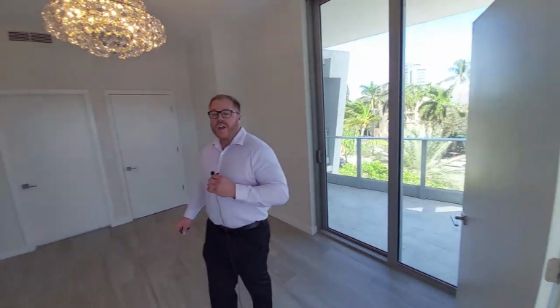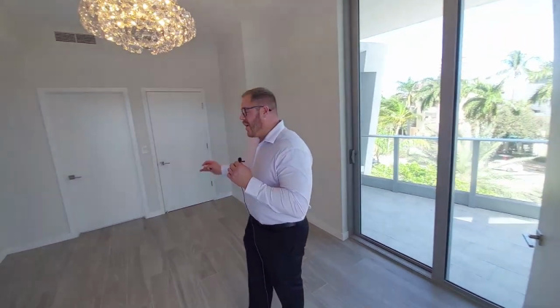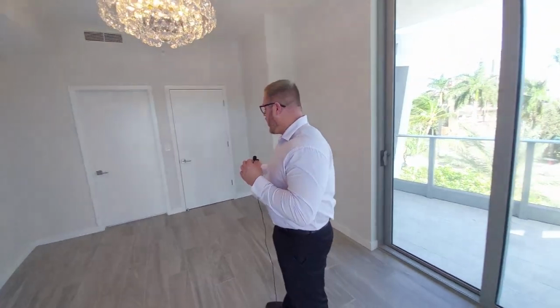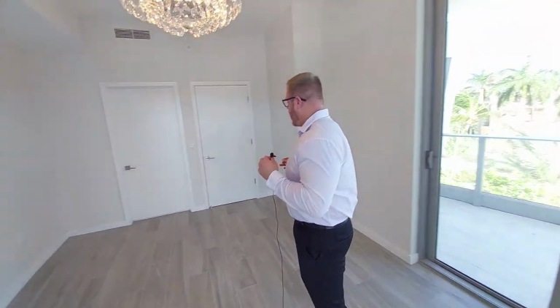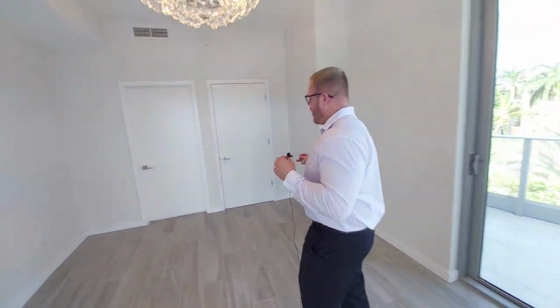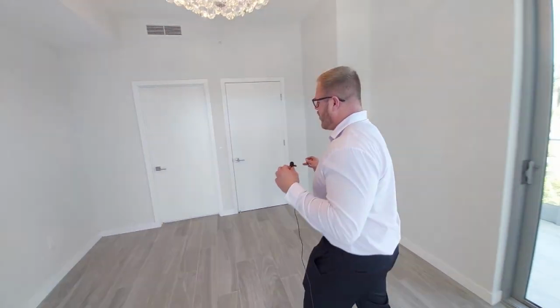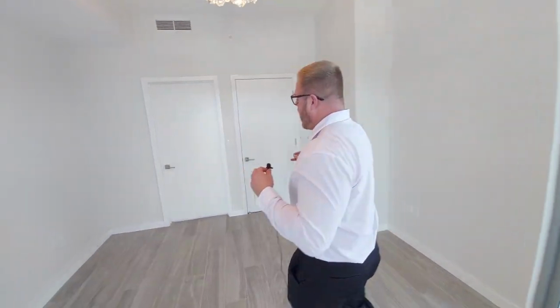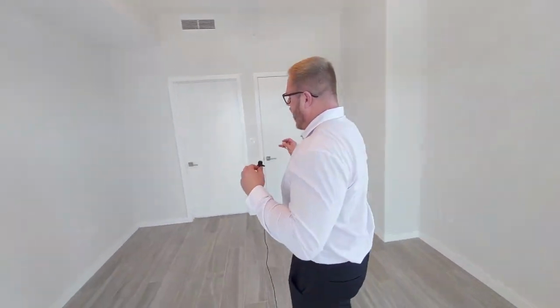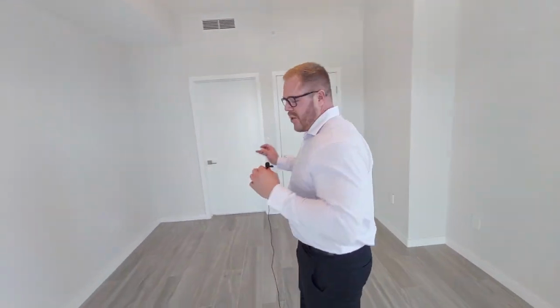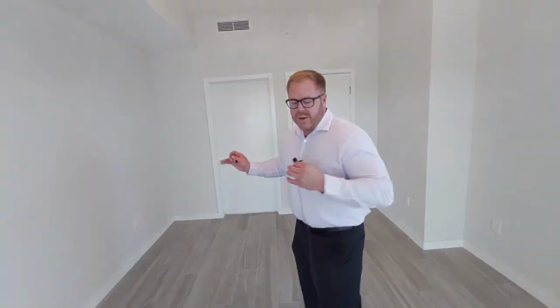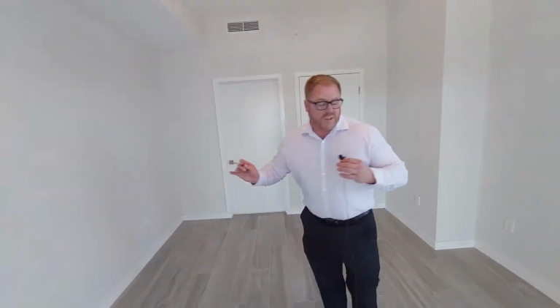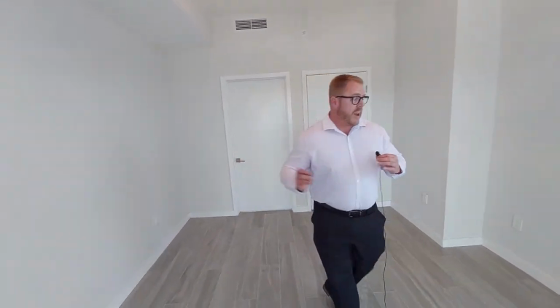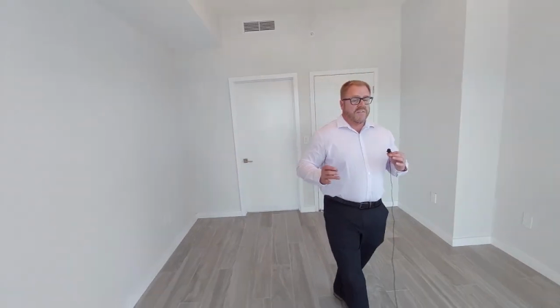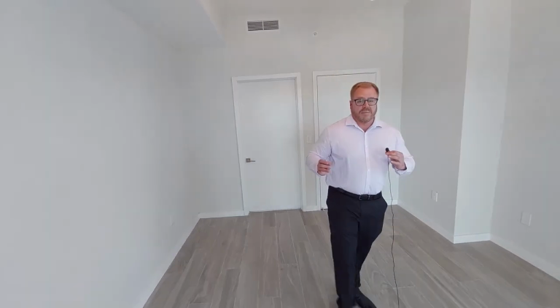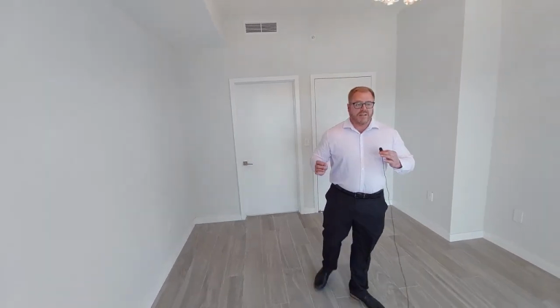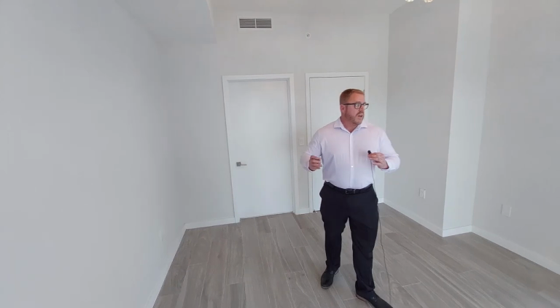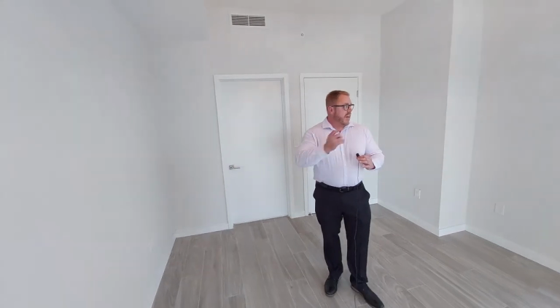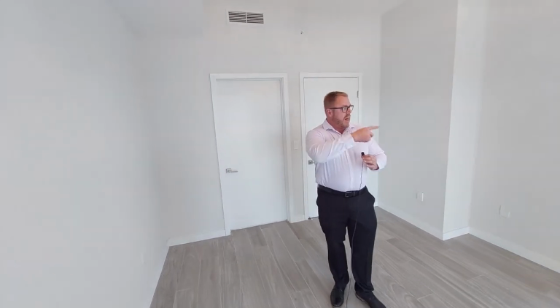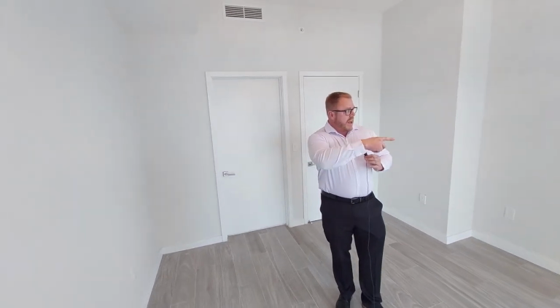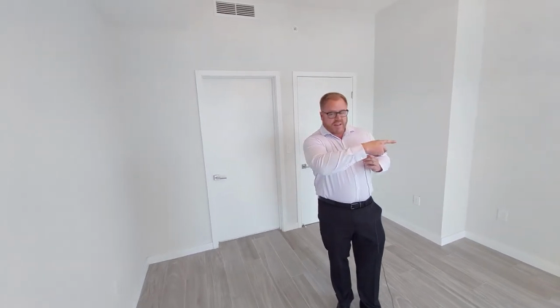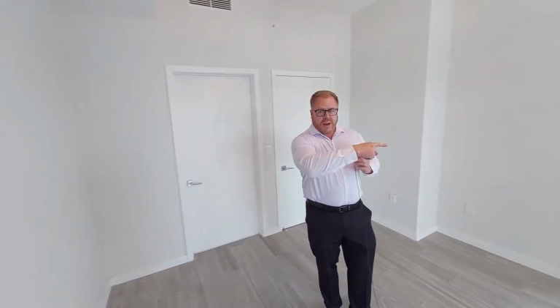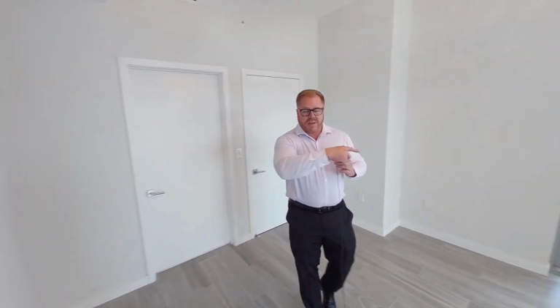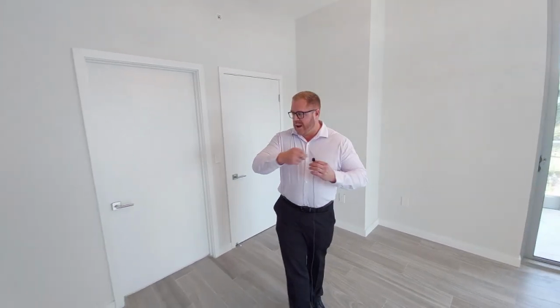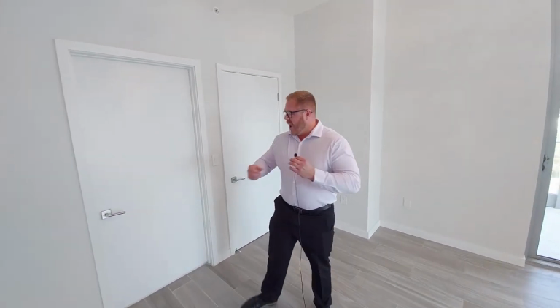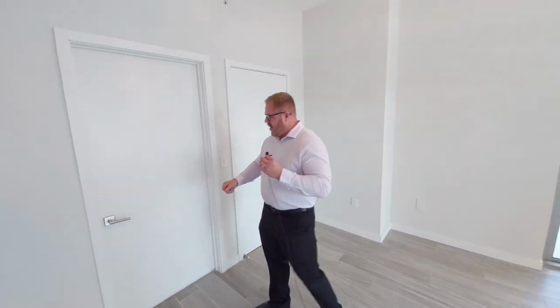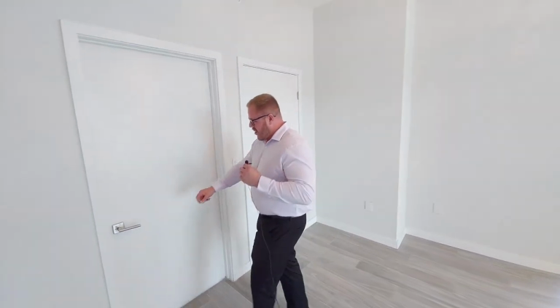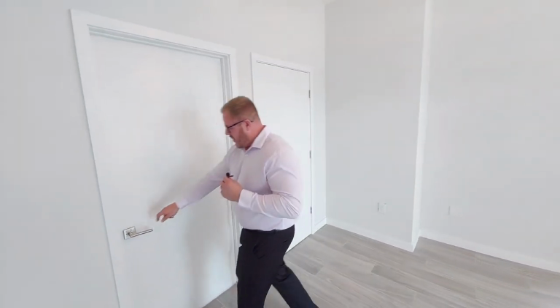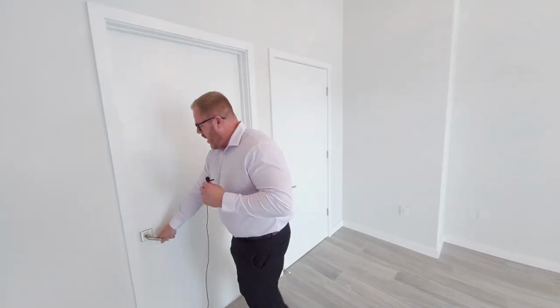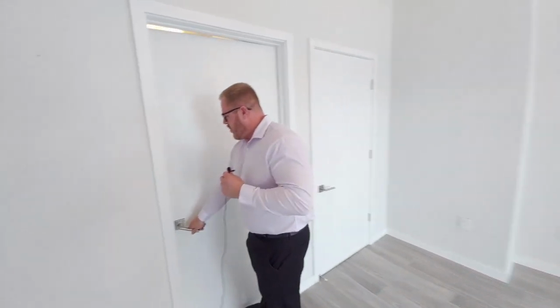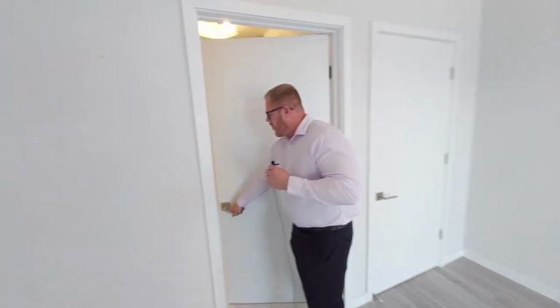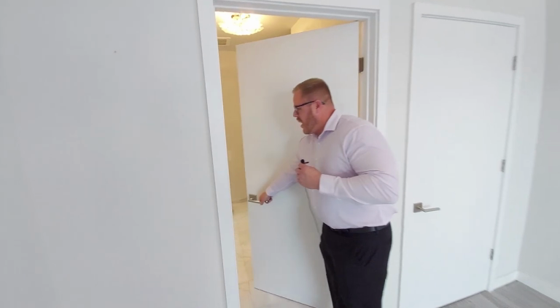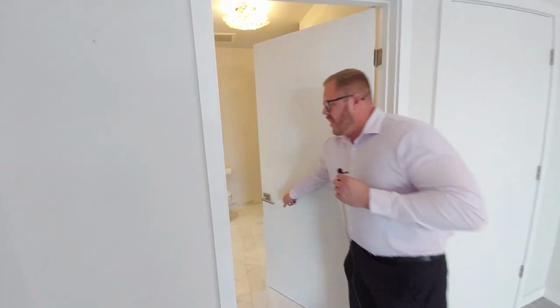So what we have here is one of the bedrooms, which can also be used as a great office space. You still have balcony access right outside, and there's also a full bathroom that comes right out of here.